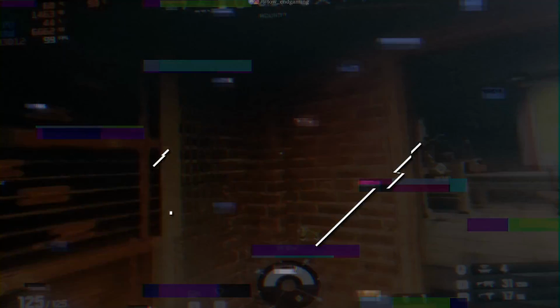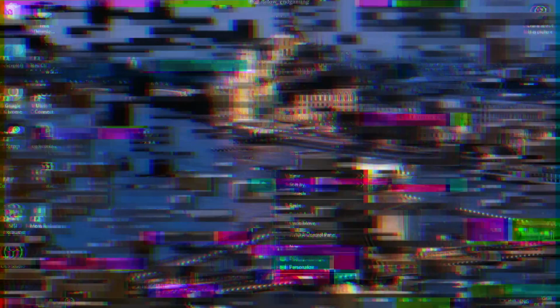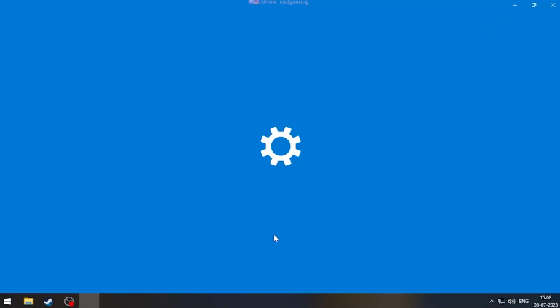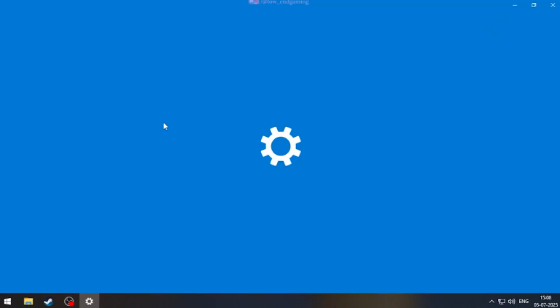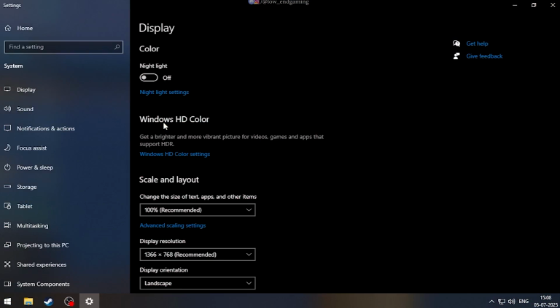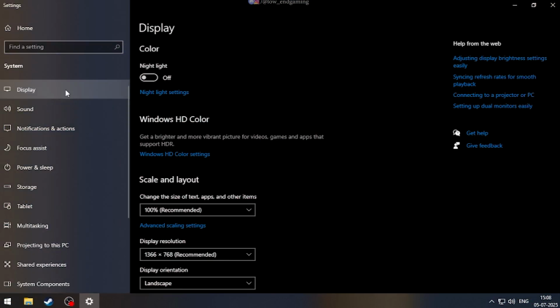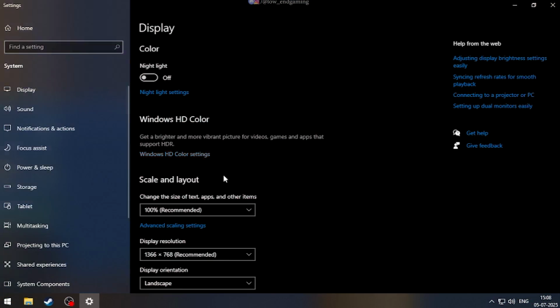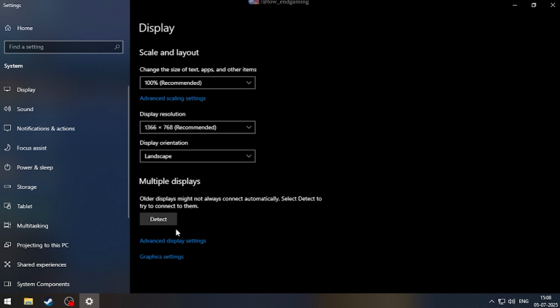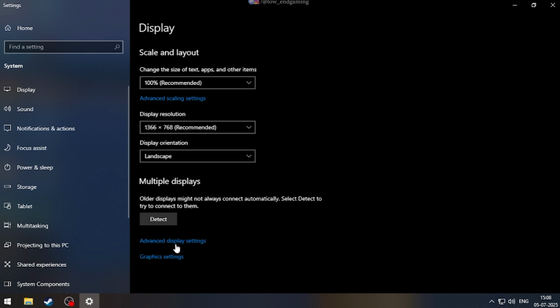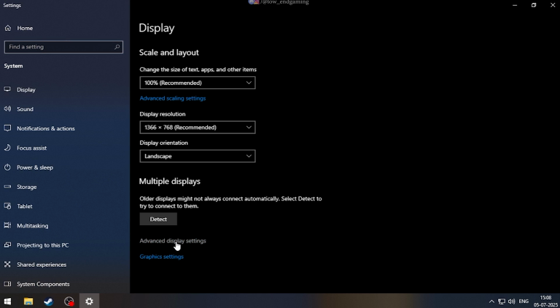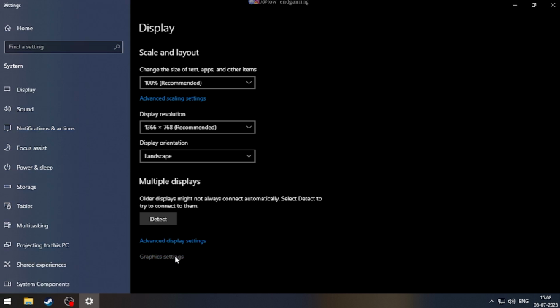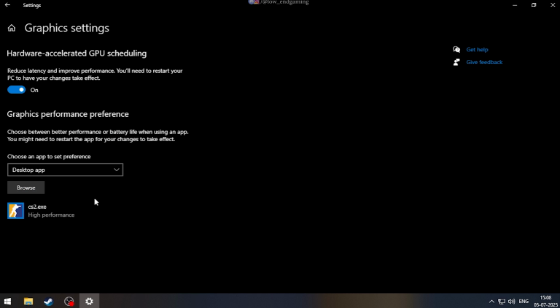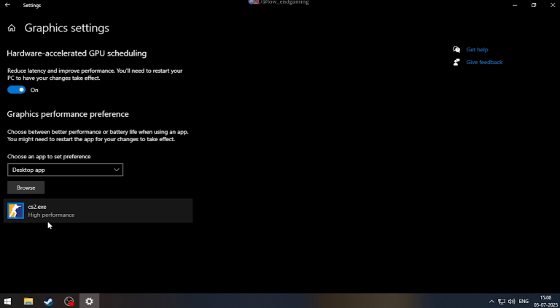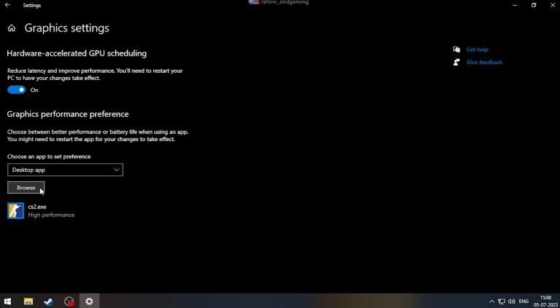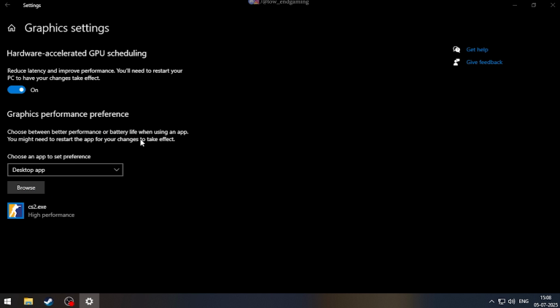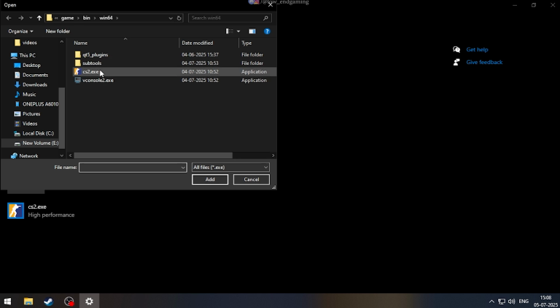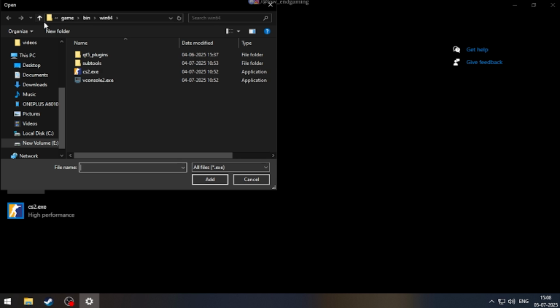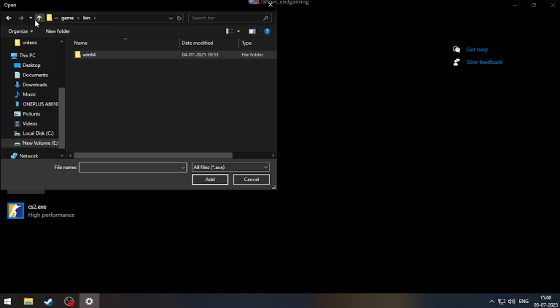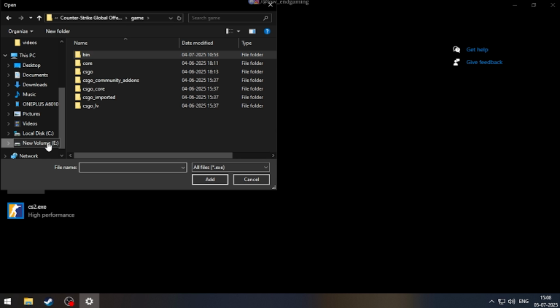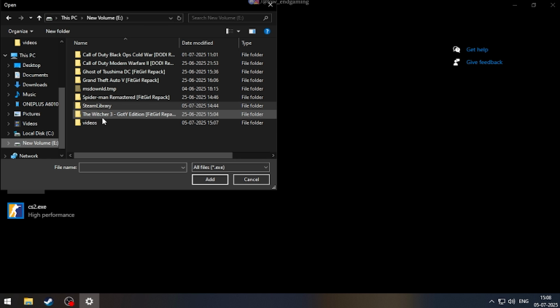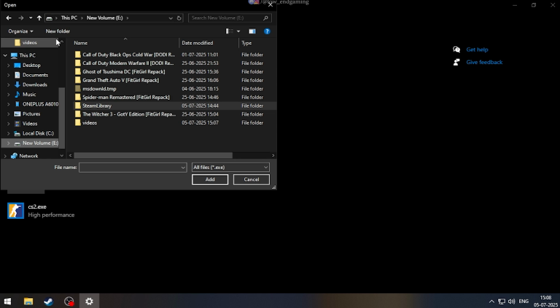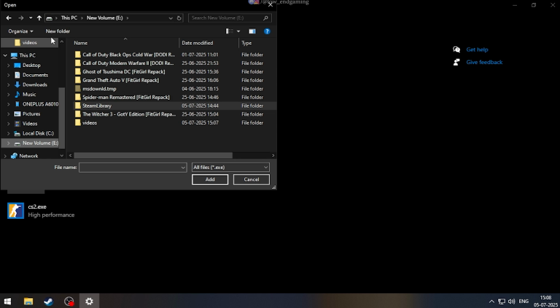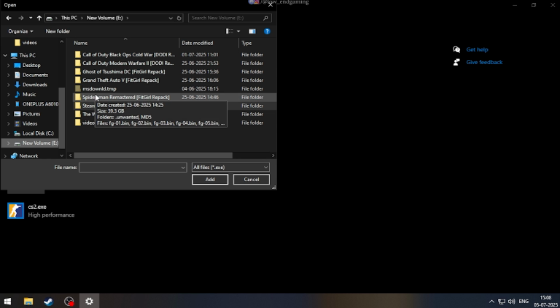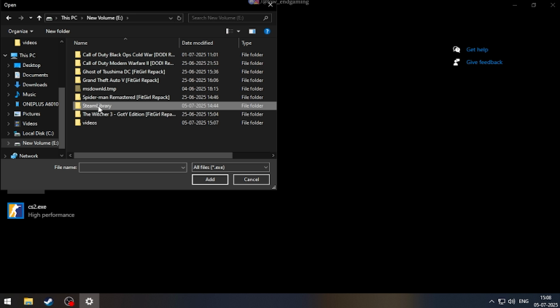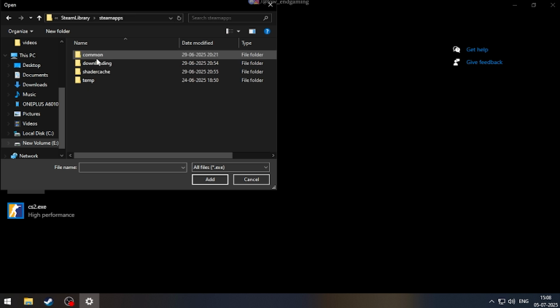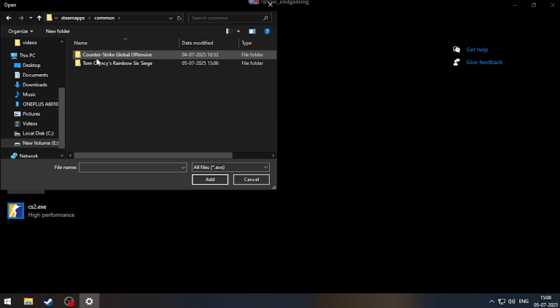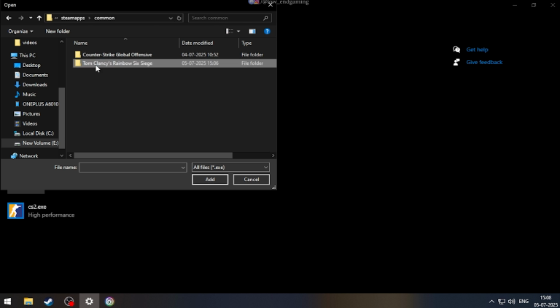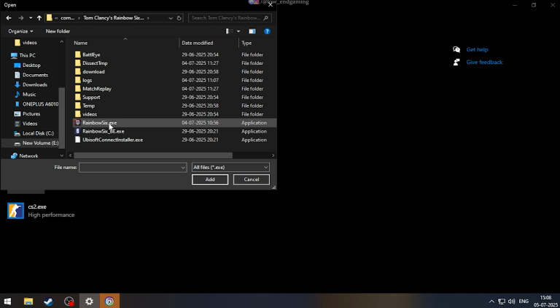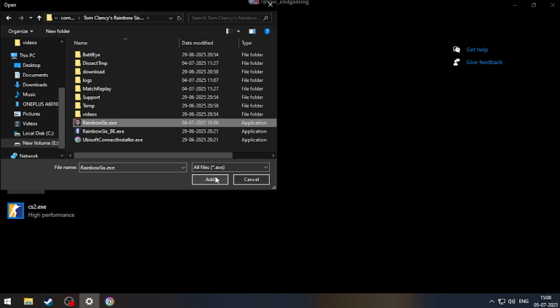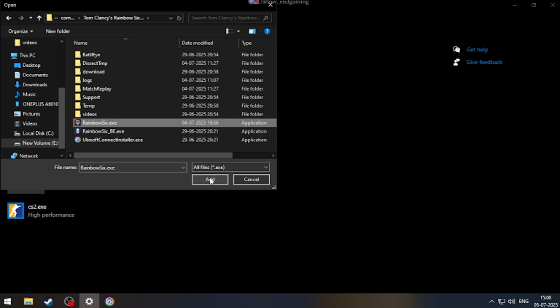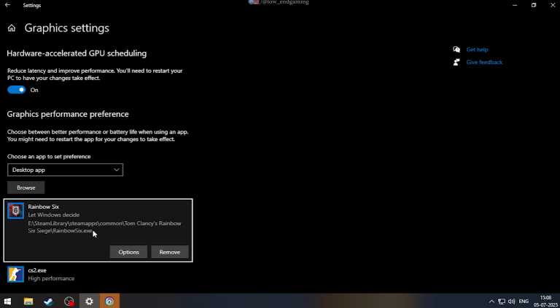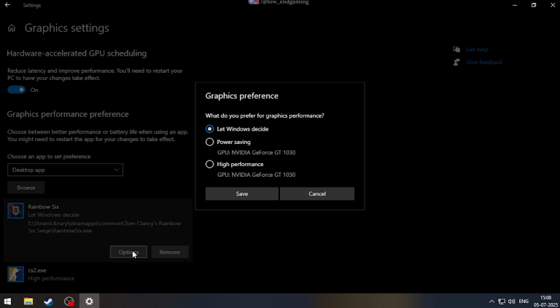Open the Display Settings and go to Graphics Settings. Here add the Rainbow Six Siege executable file and set it to High Performance.